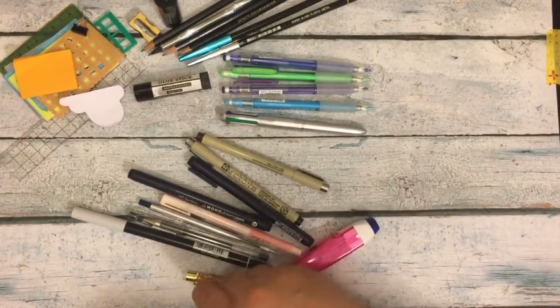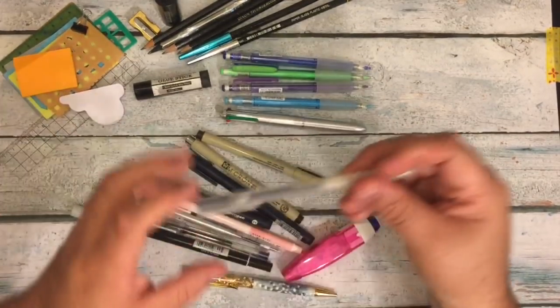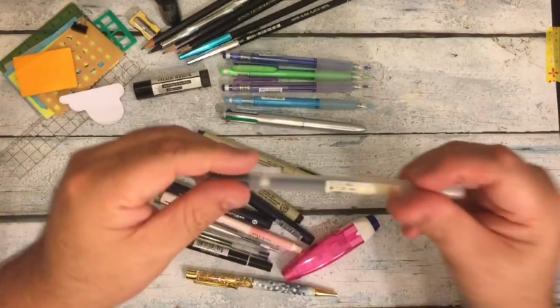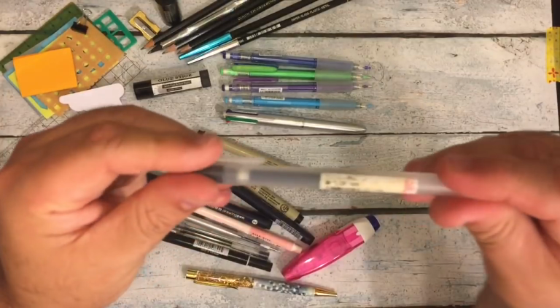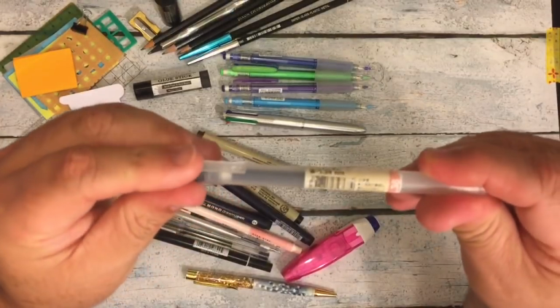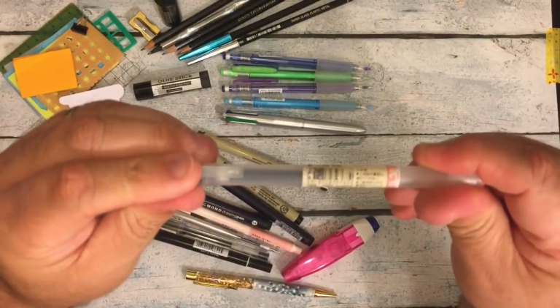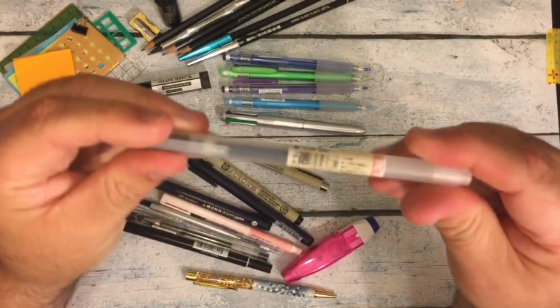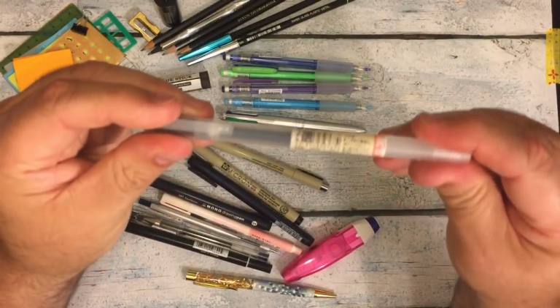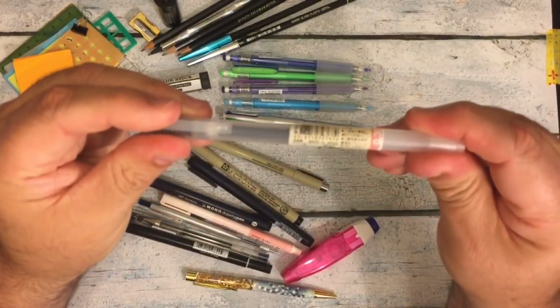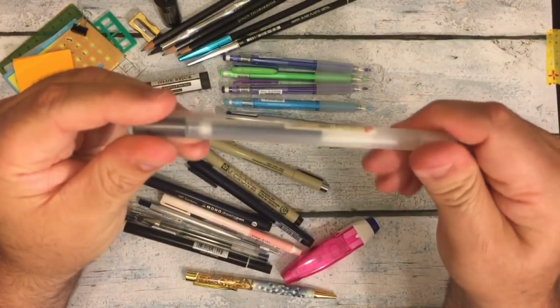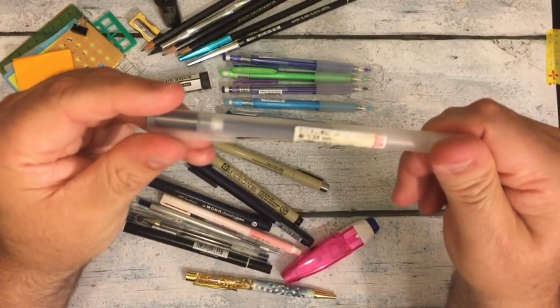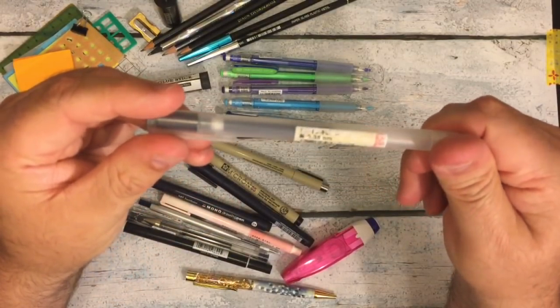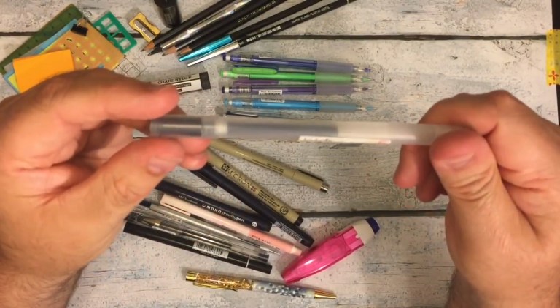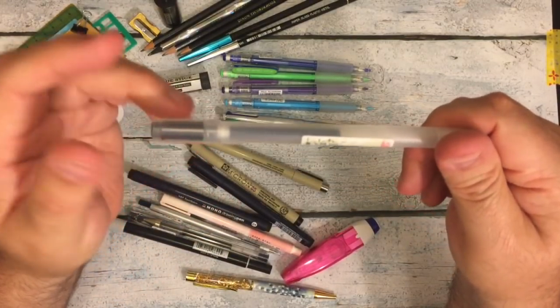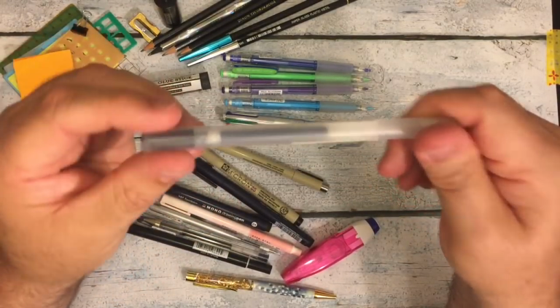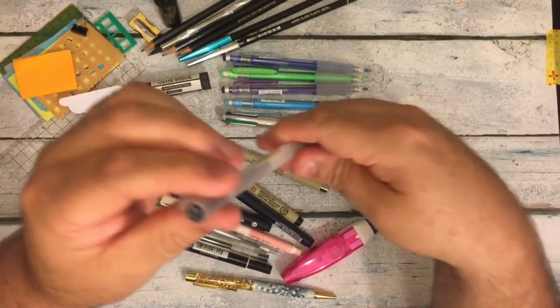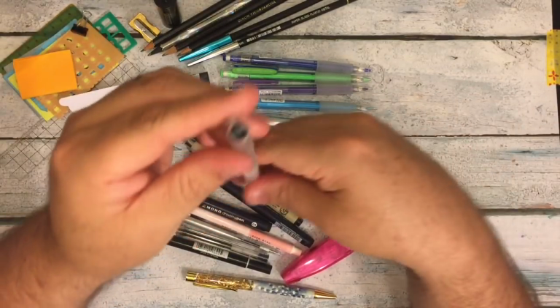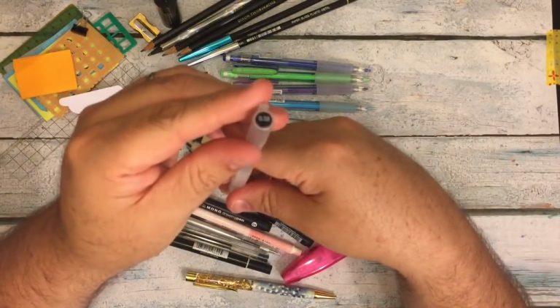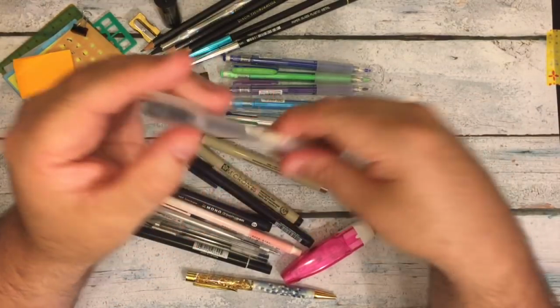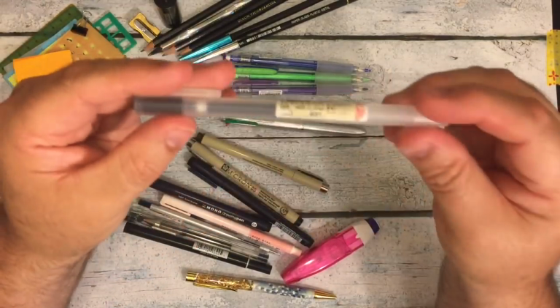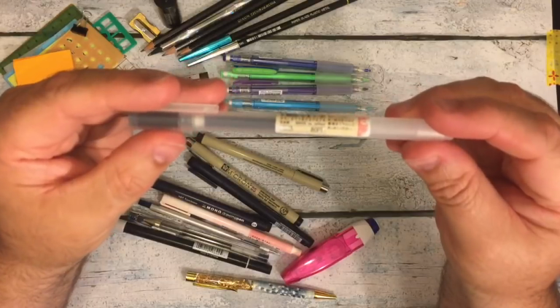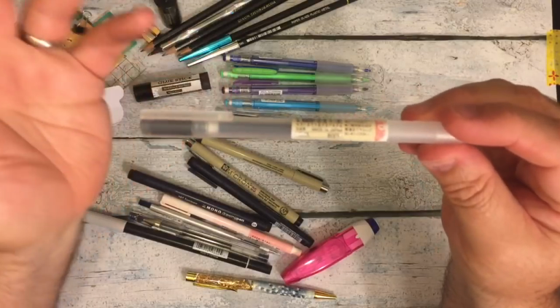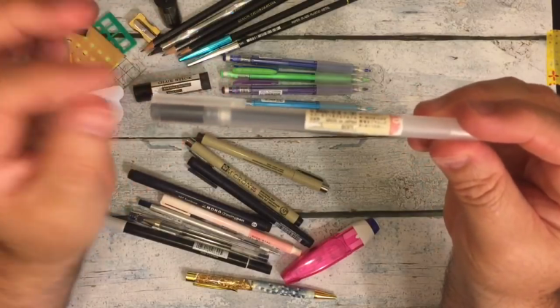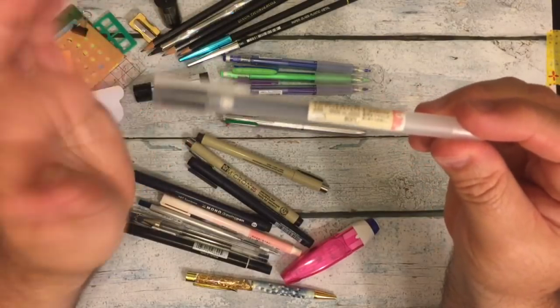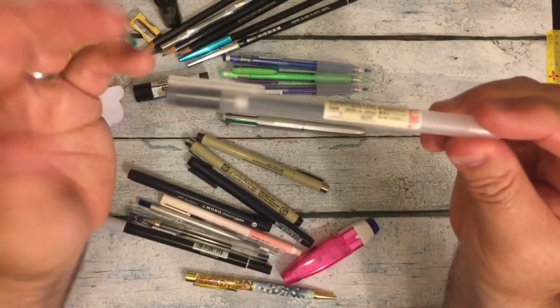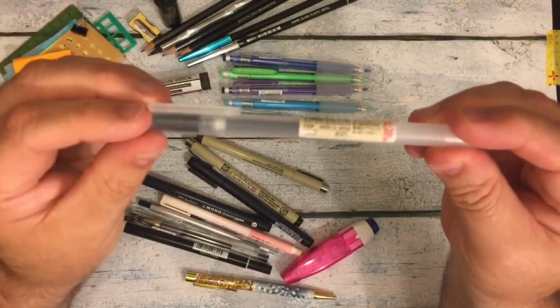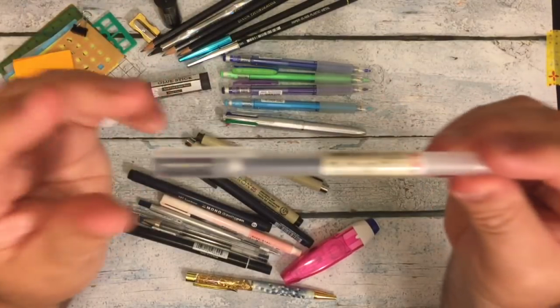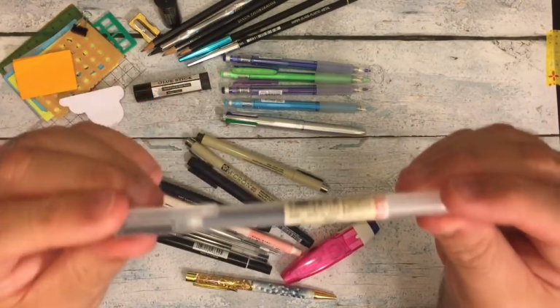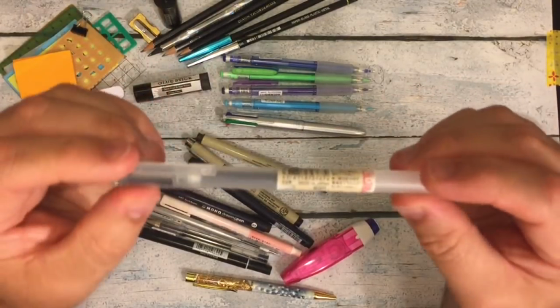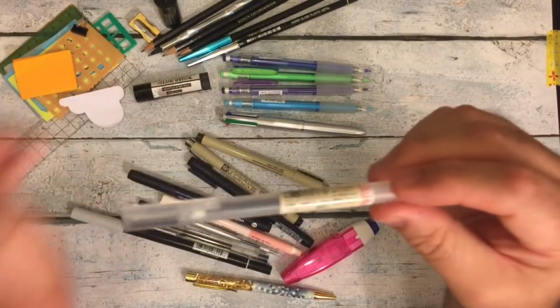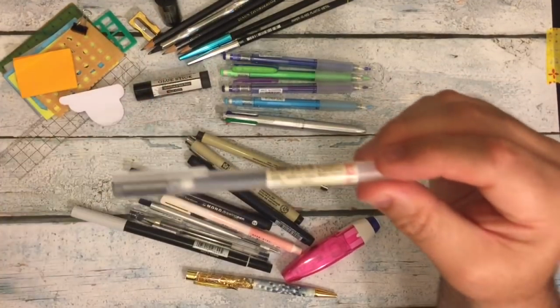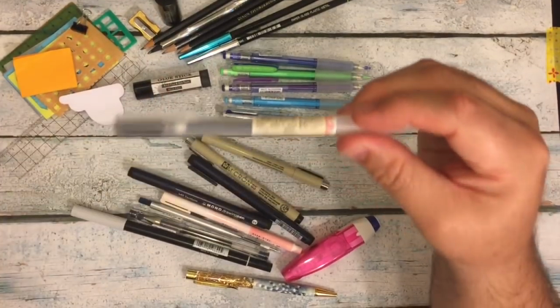Here's my favorite Muji — this is a 038 Muji black pen. My favorite, favorite, favorite pen of all time.